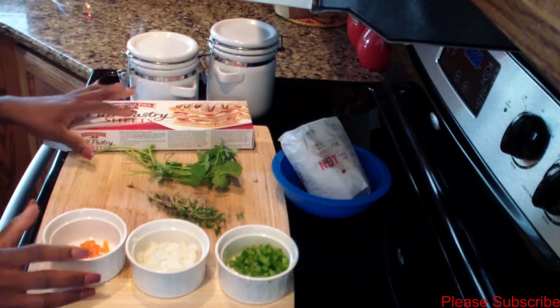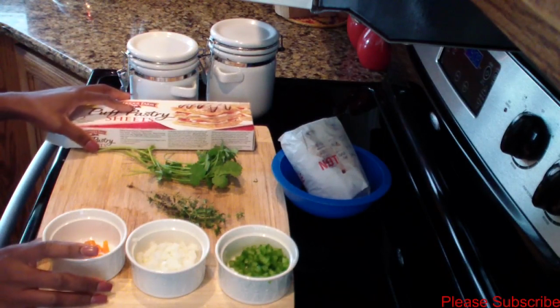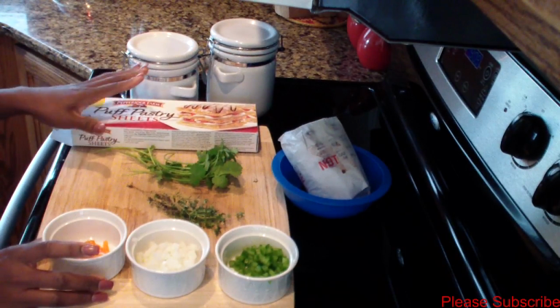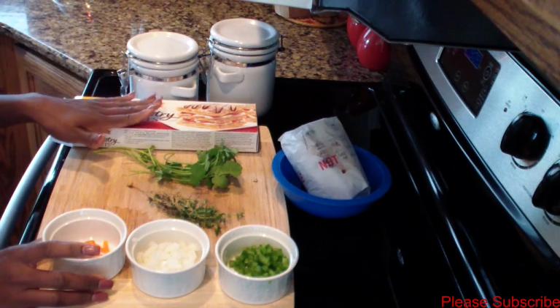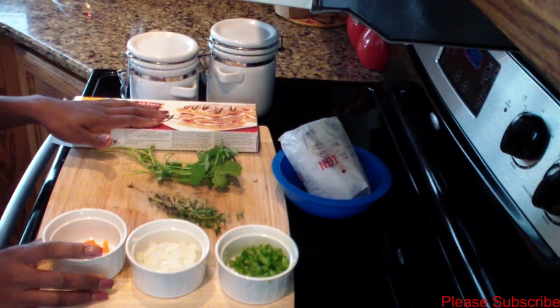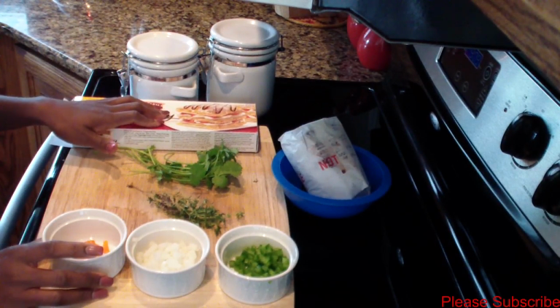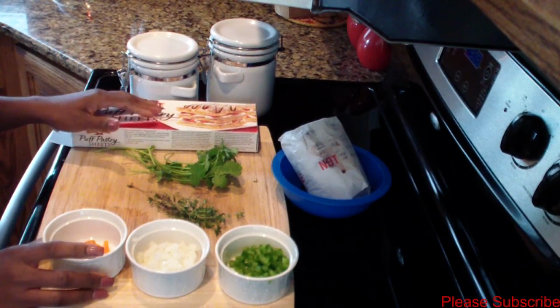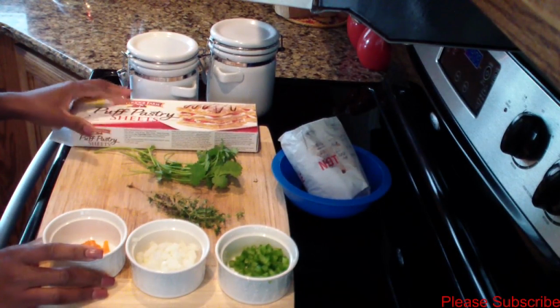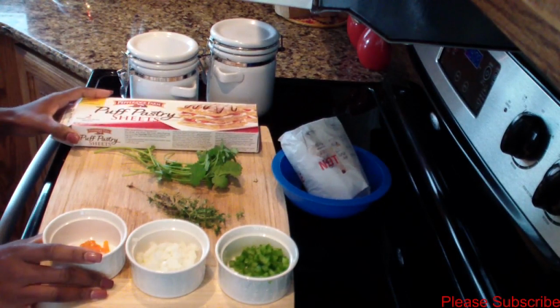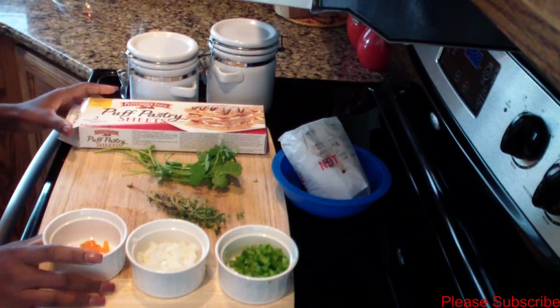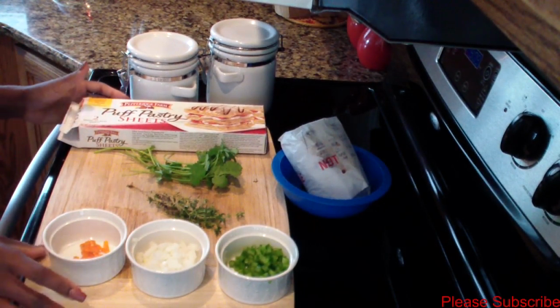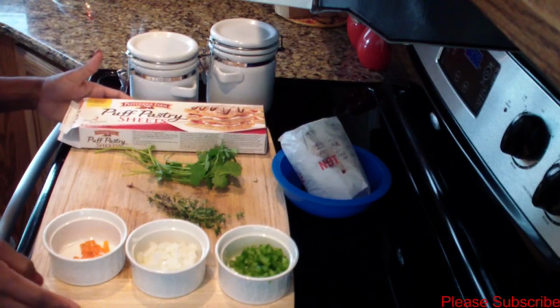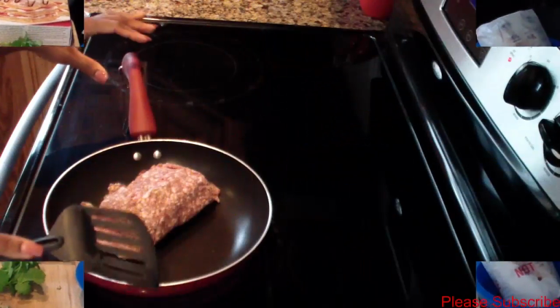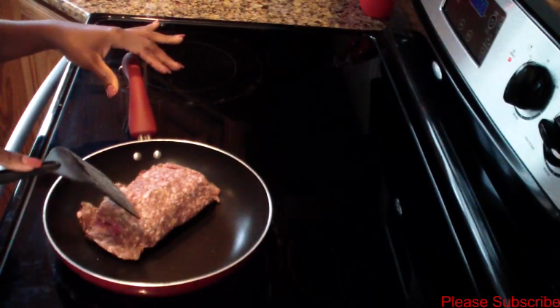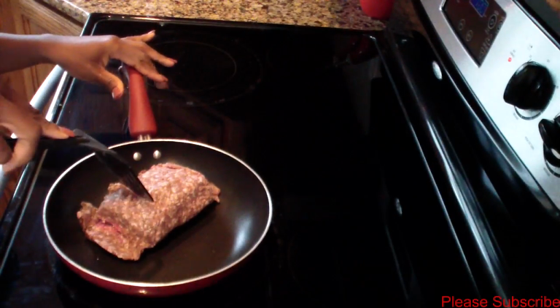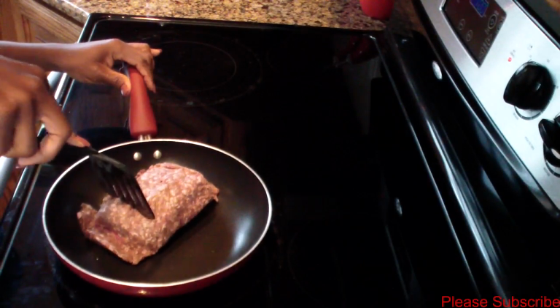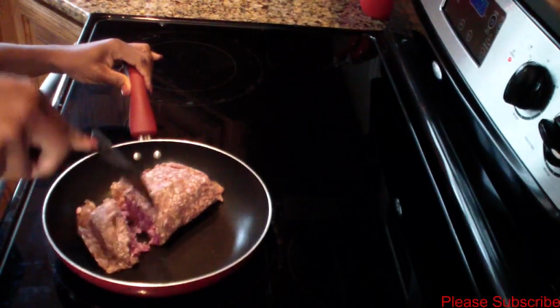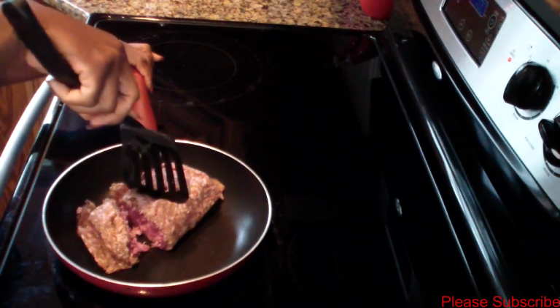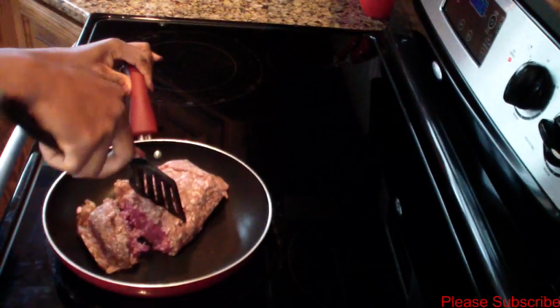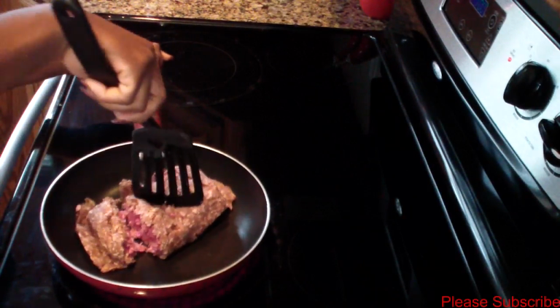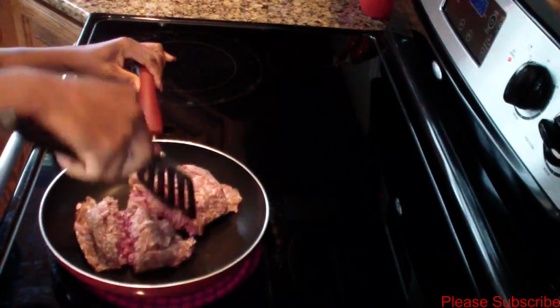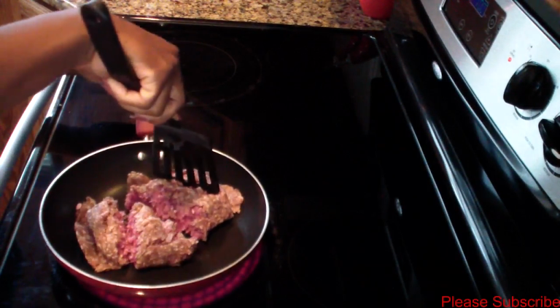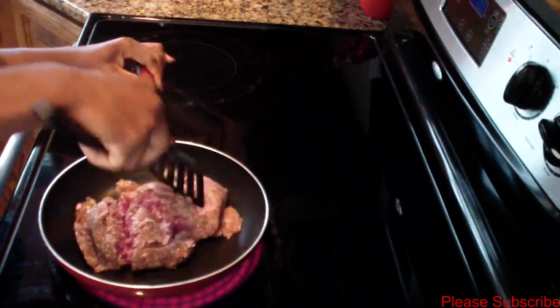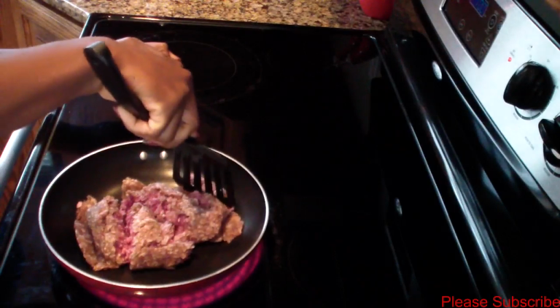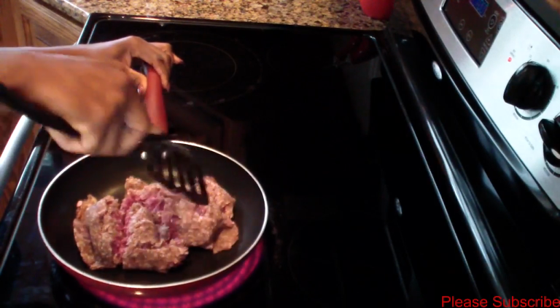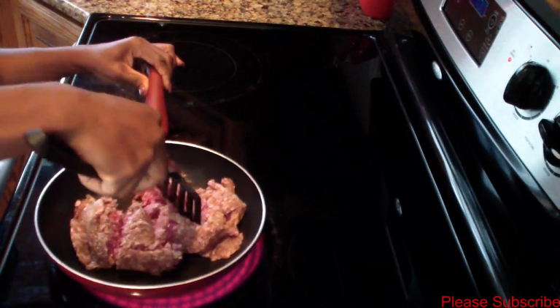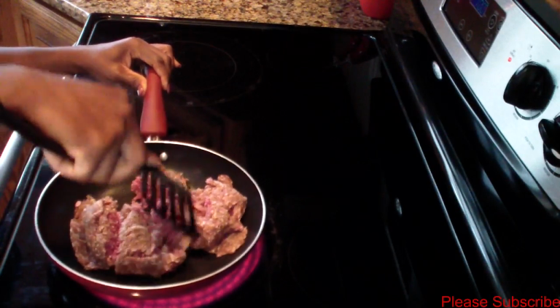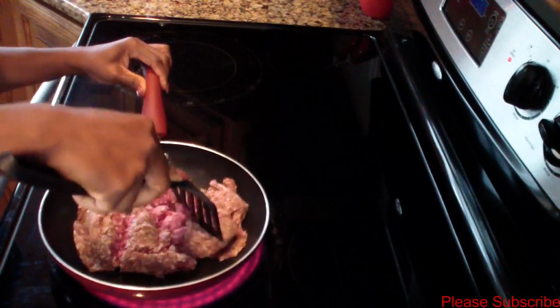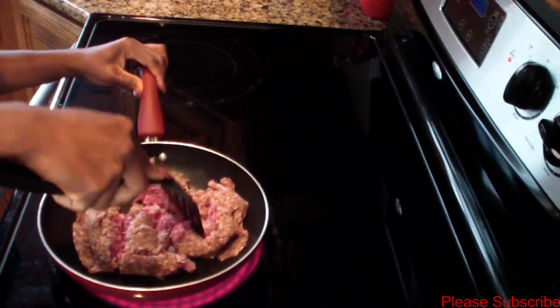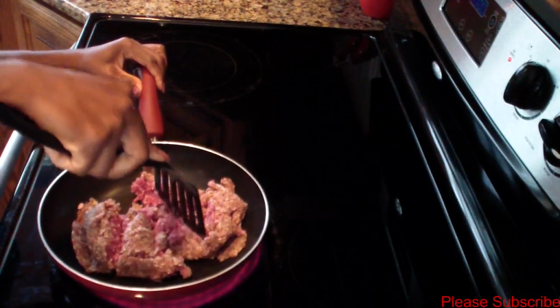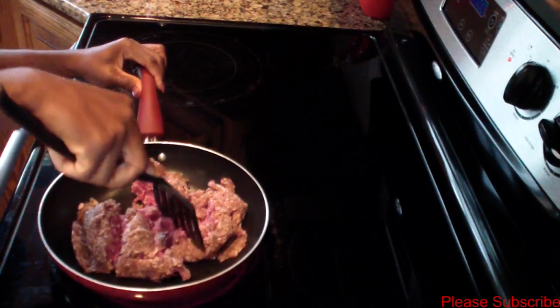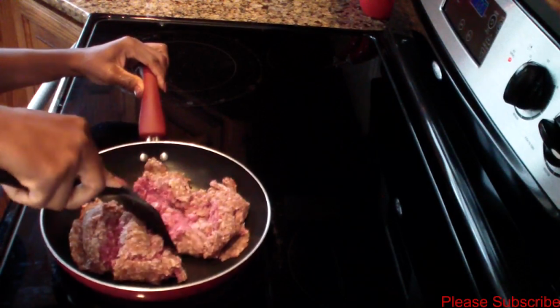I'll go ahead and brown my hamburger meat and I'll come back and show you guys the cooking process. I have my stove set on medium-high.